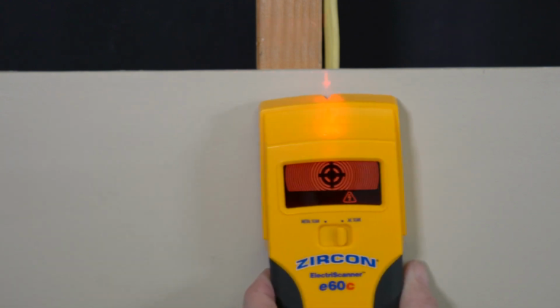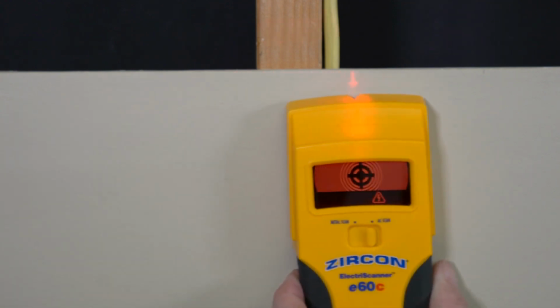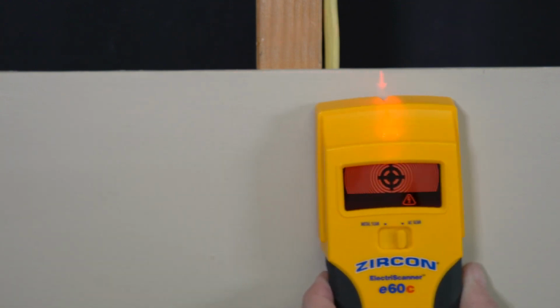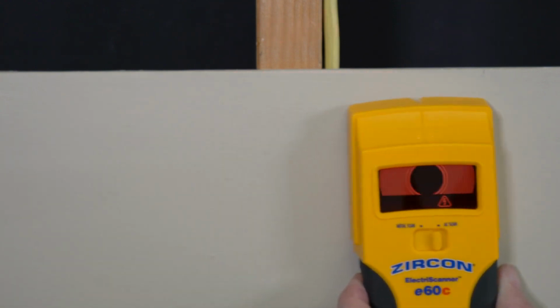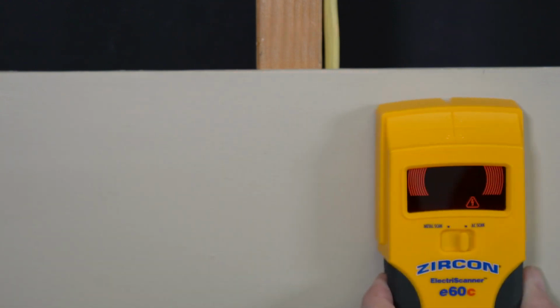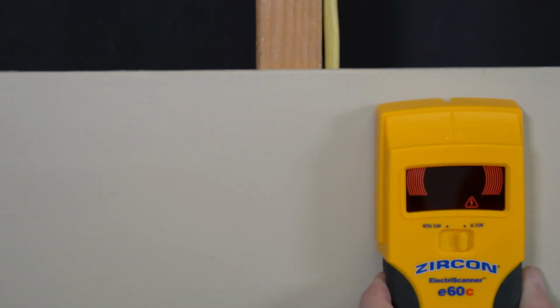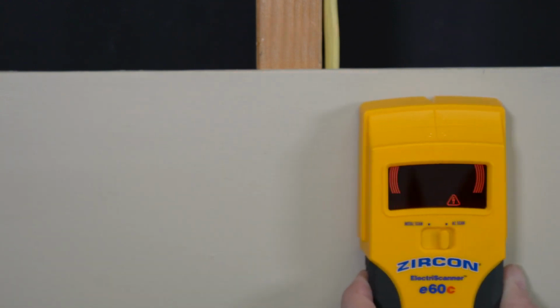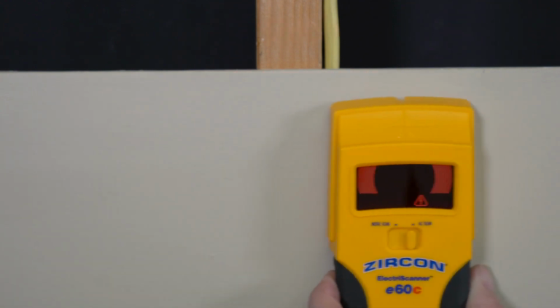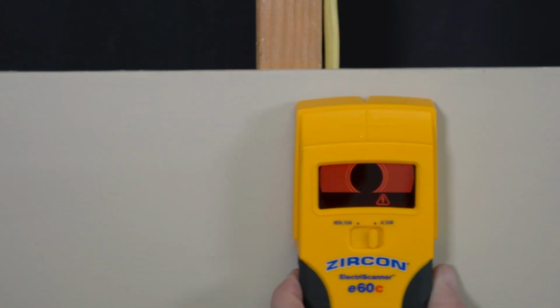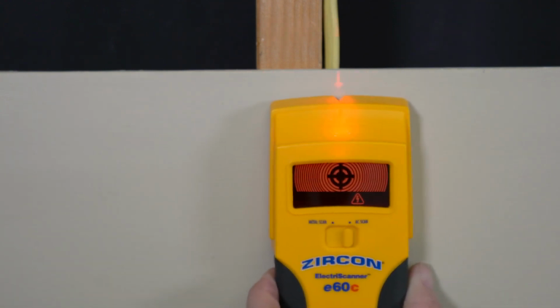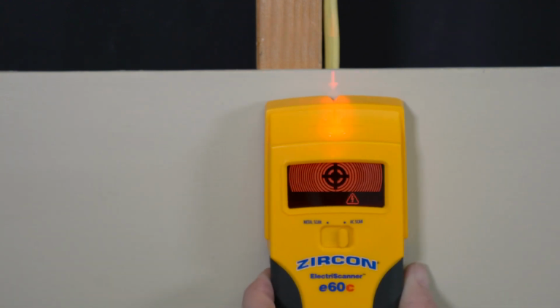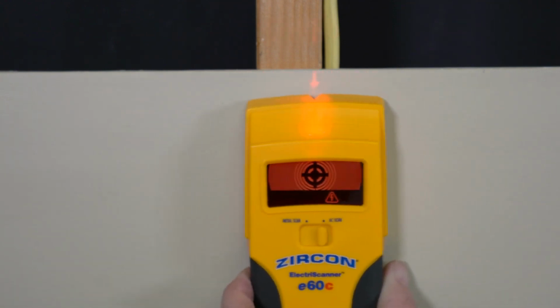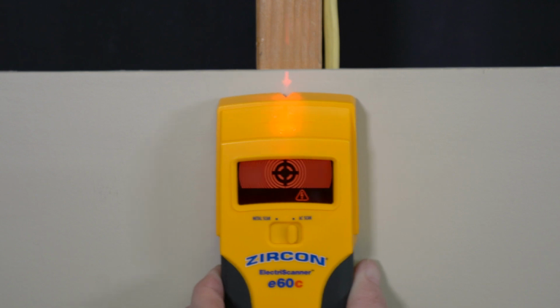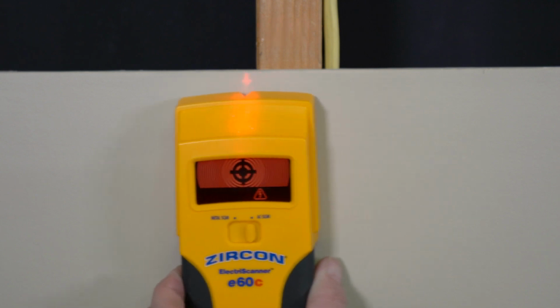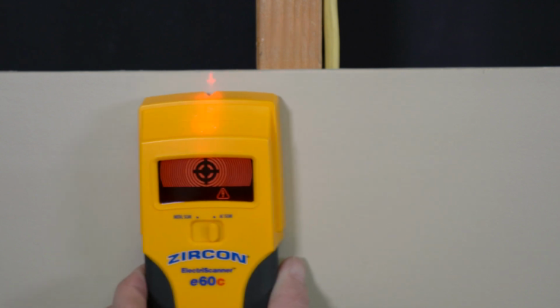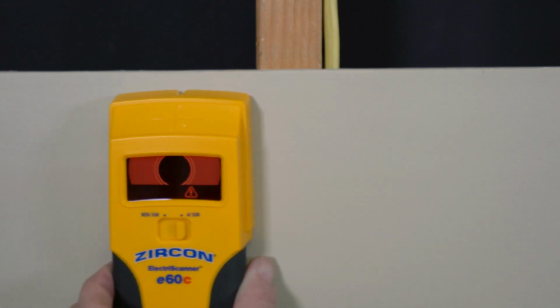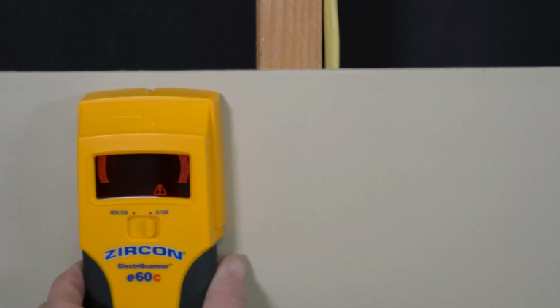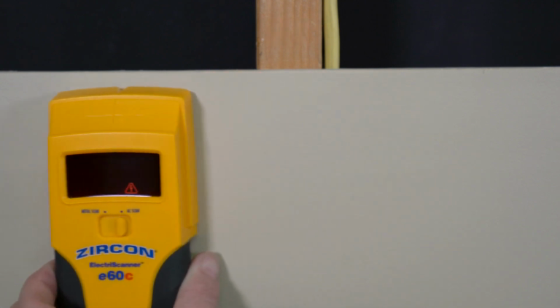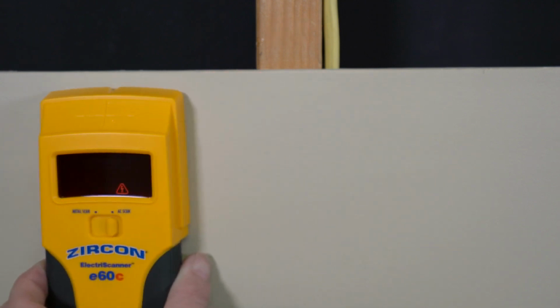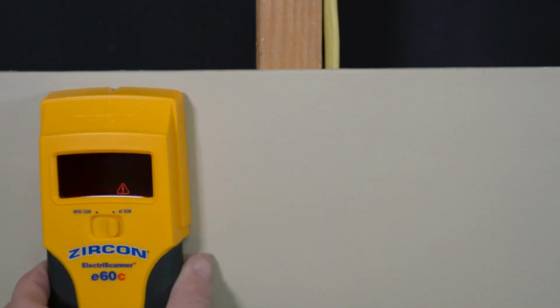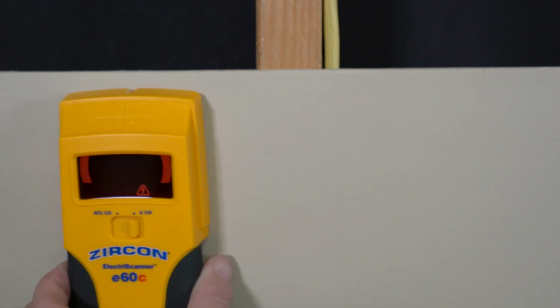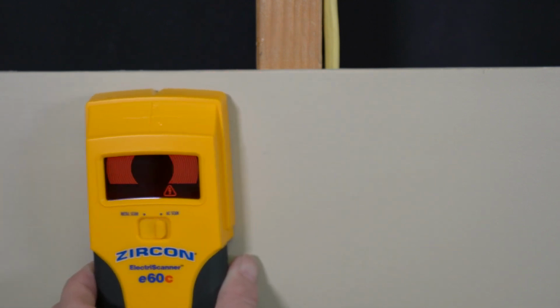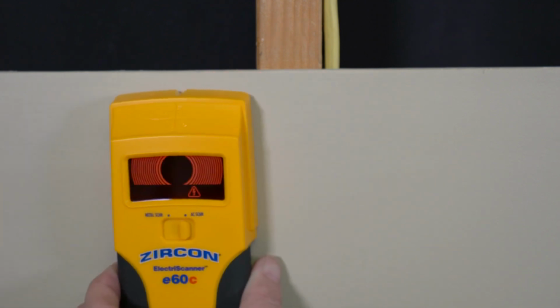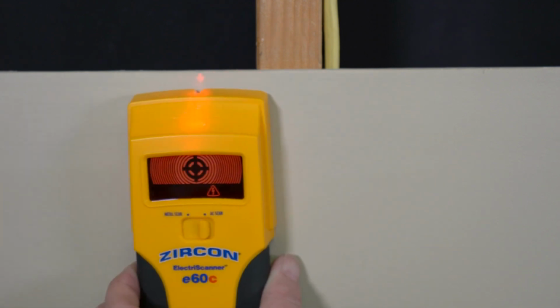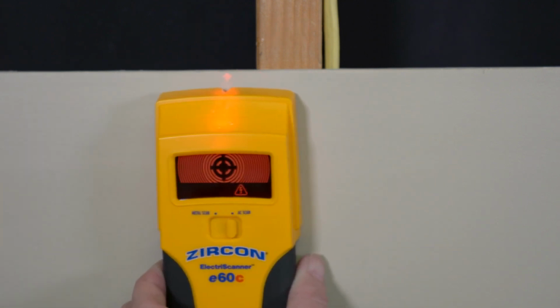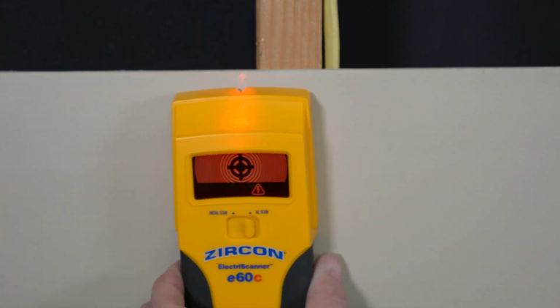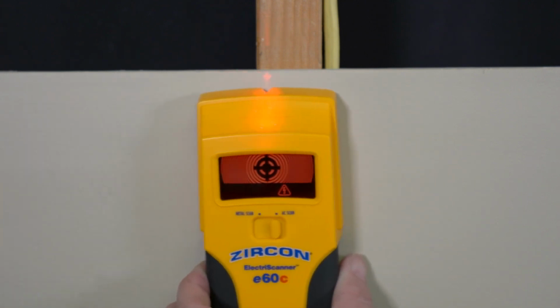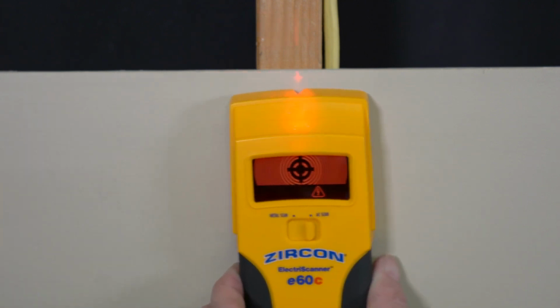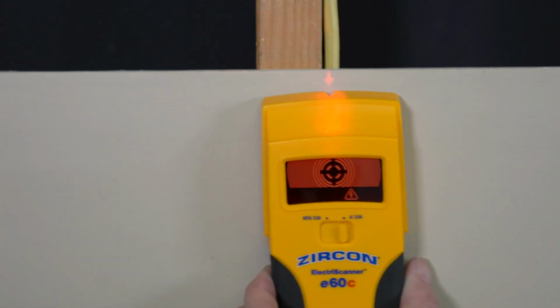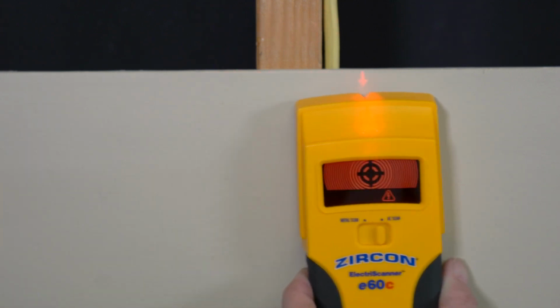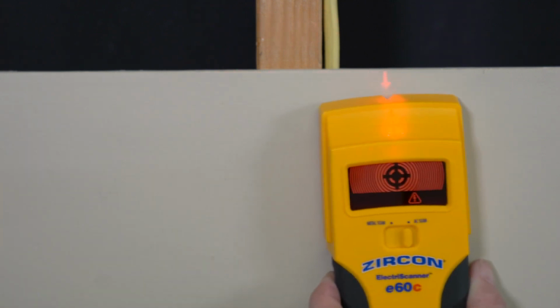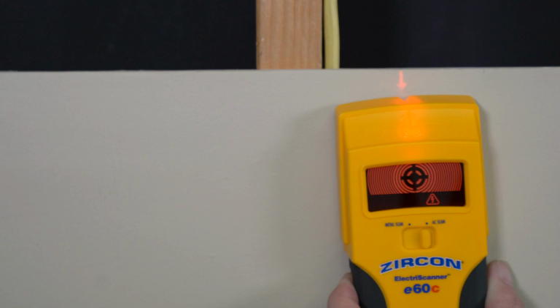The target indication bars will ramp inward as you approach the AC wiring. The spotlight pointer shines and the tool will beep when you are near the target.